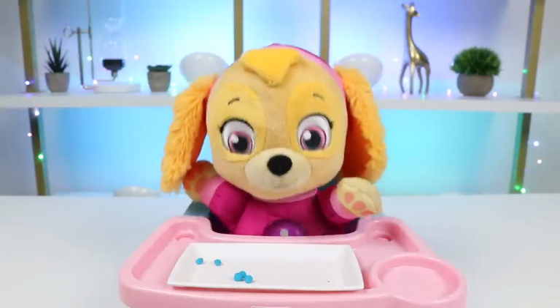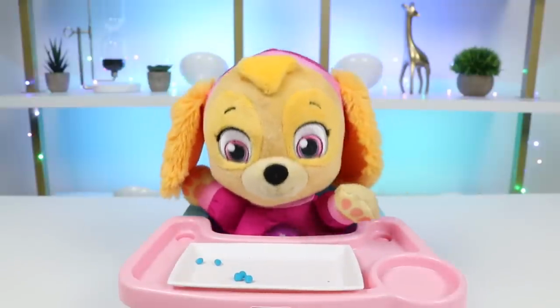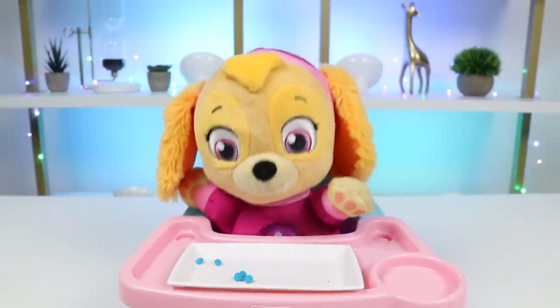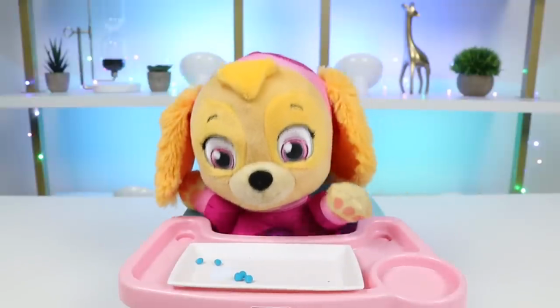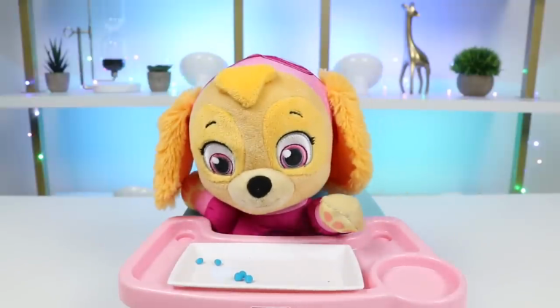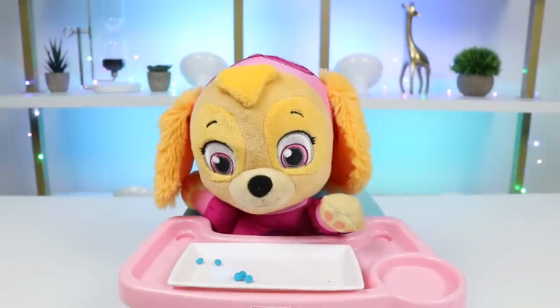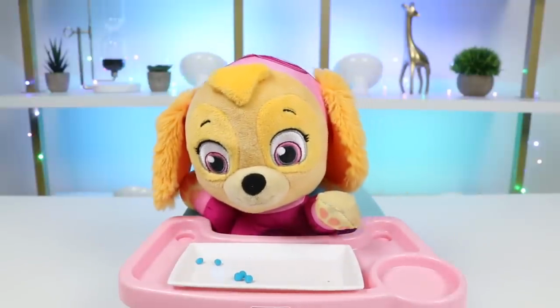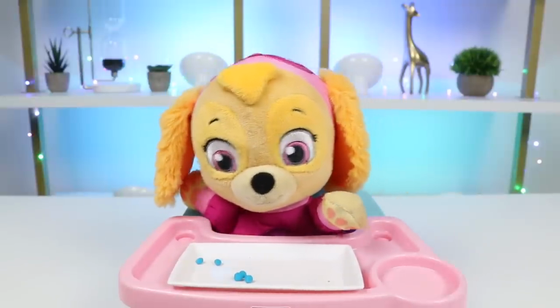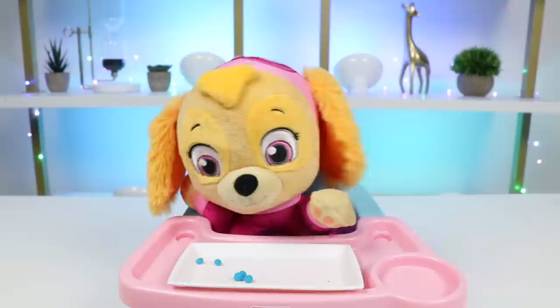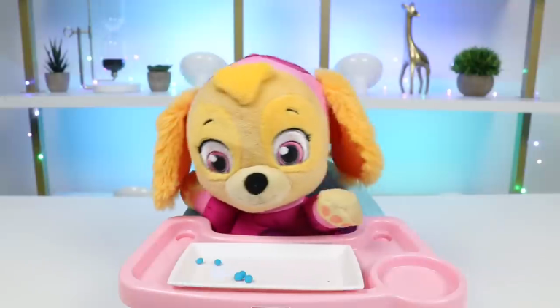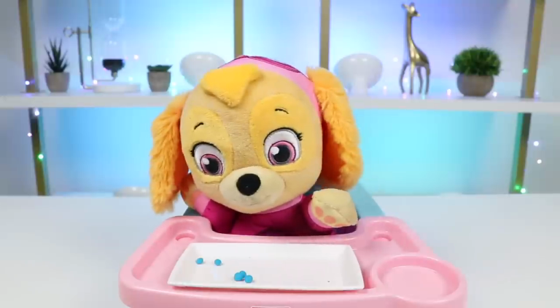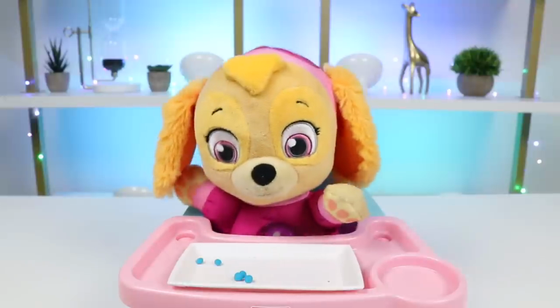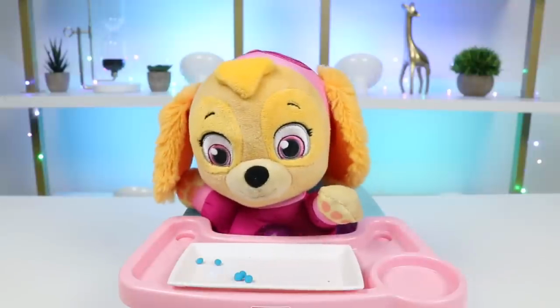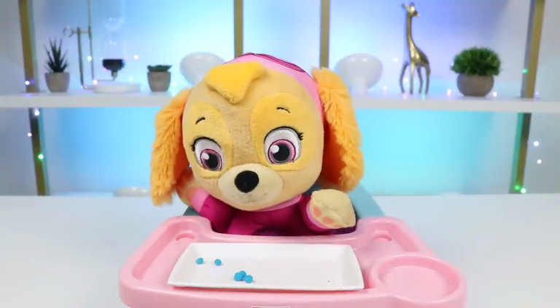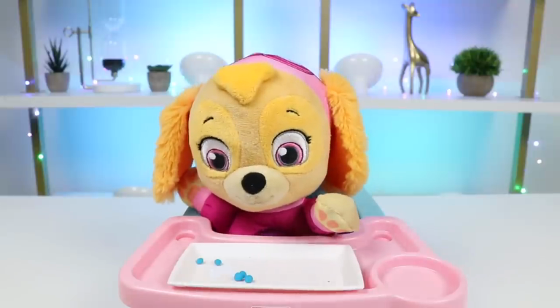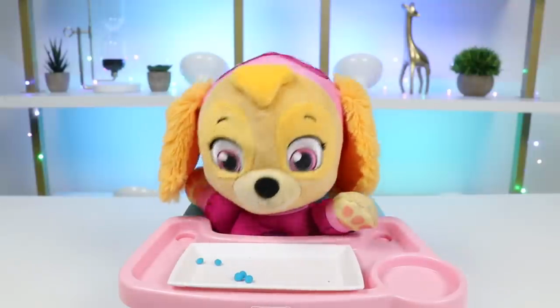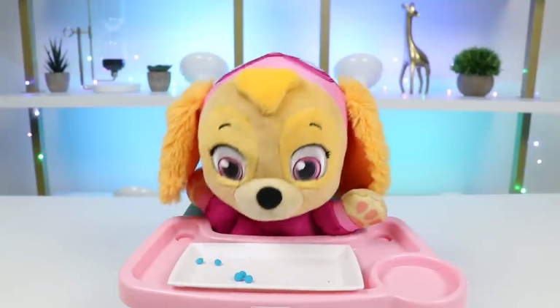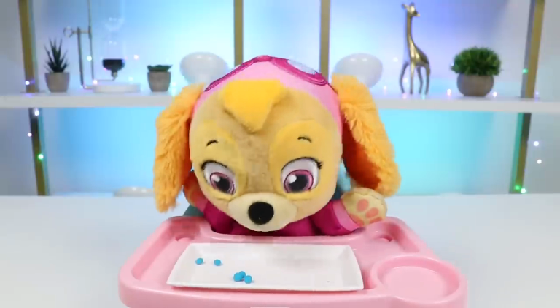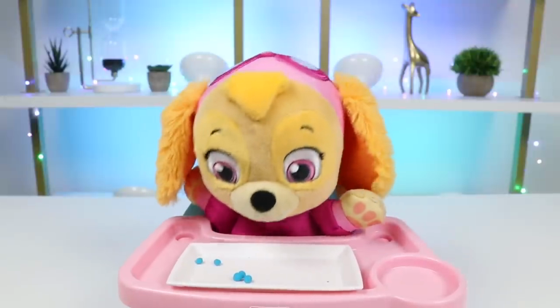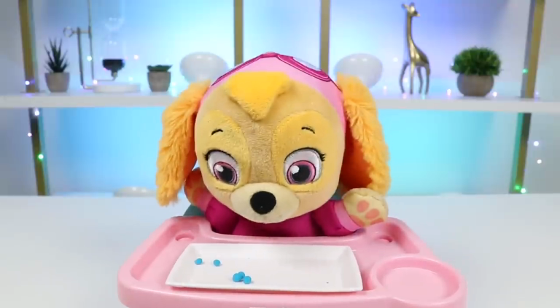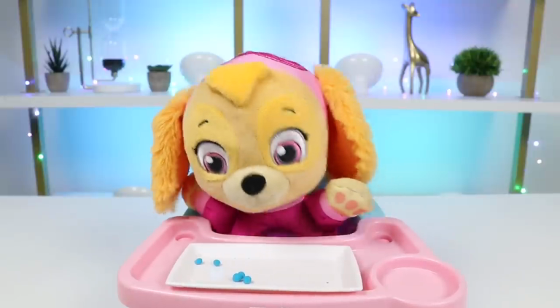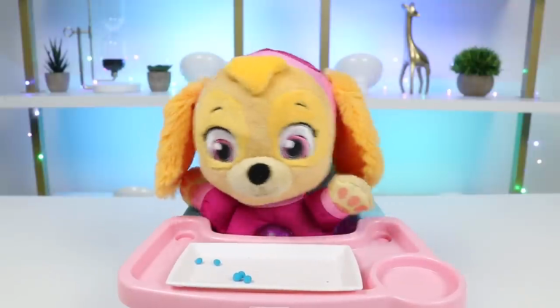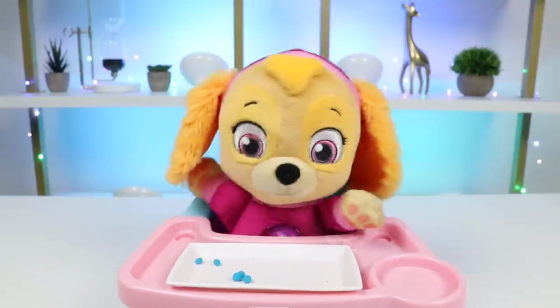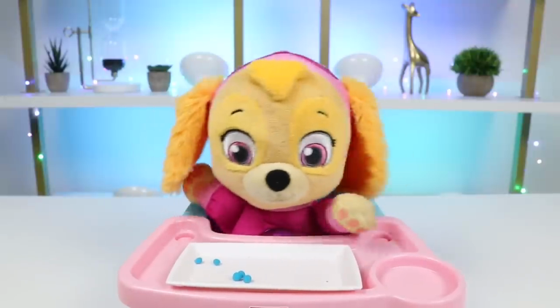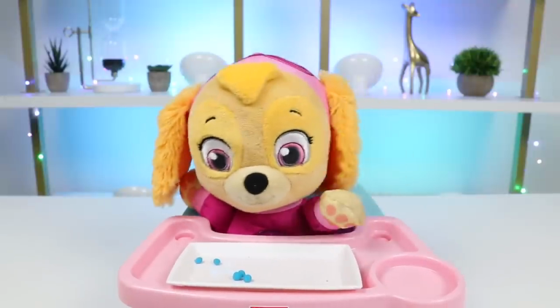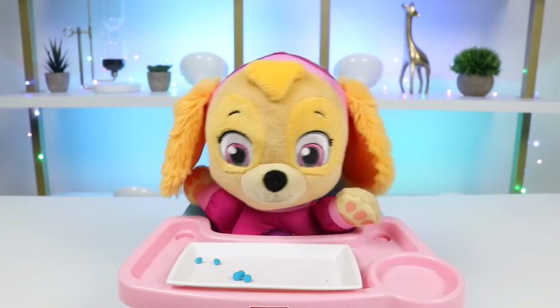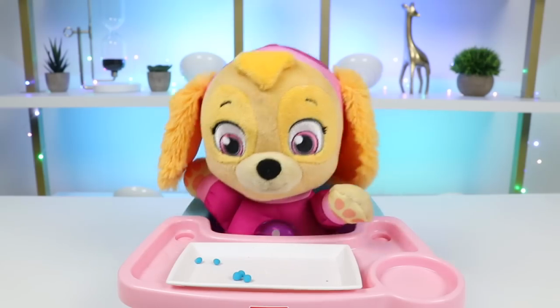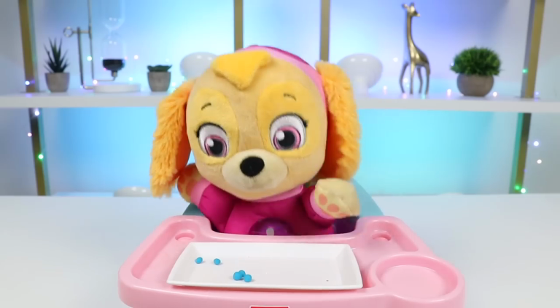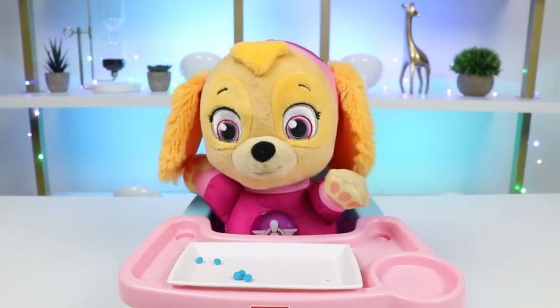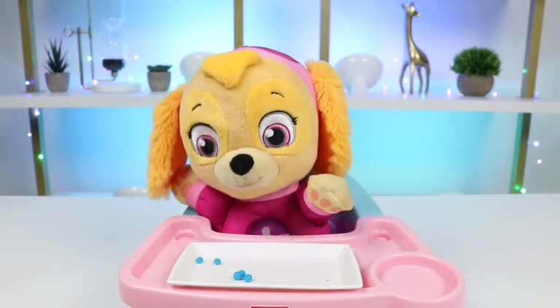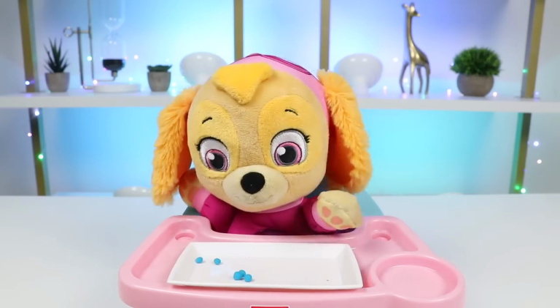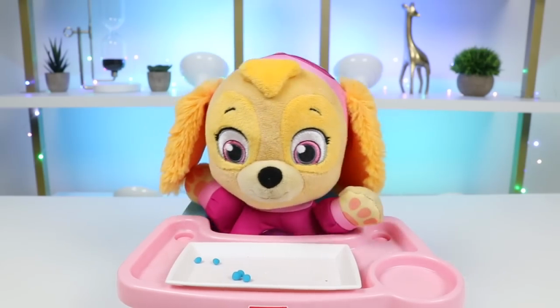What would you like for lunch? Oh, lunch! Skye wants wings! And french fries! Lots and lots of french fries! Great choice! I'm on it!